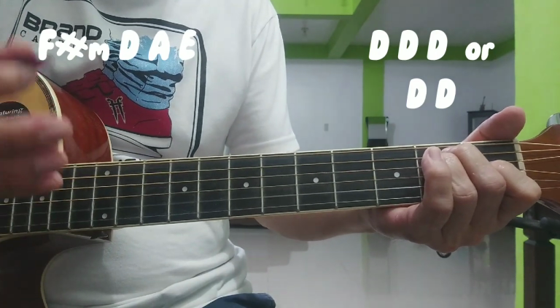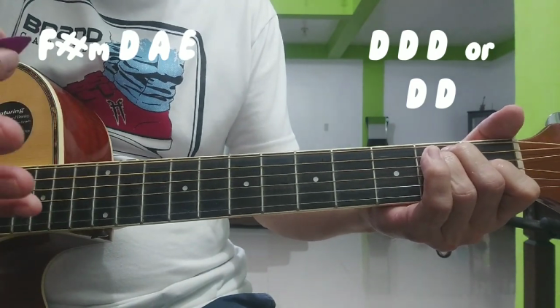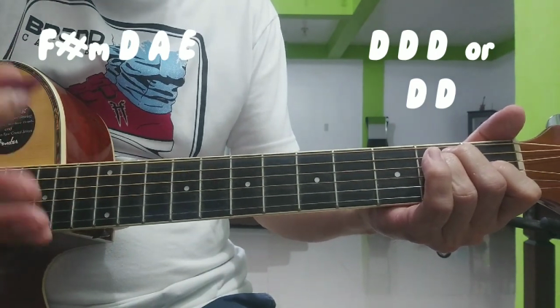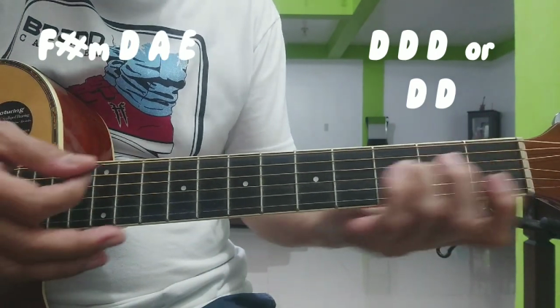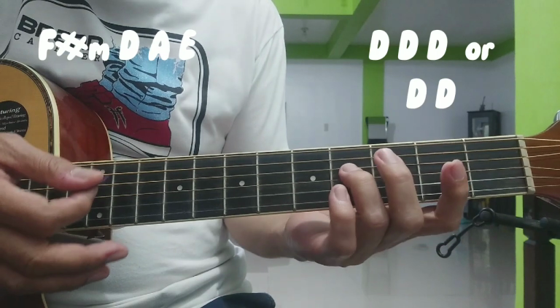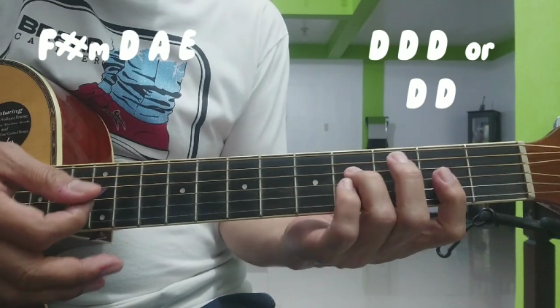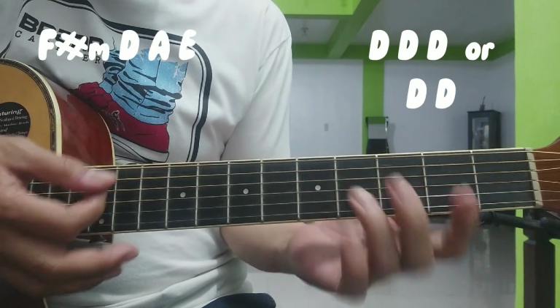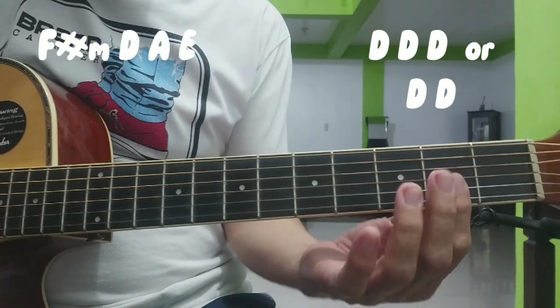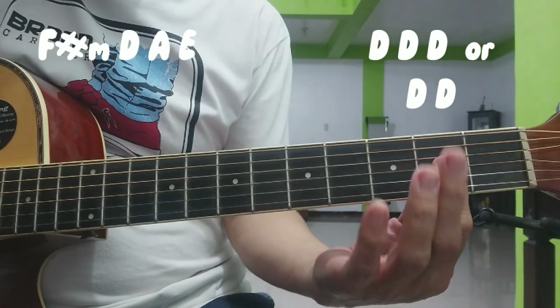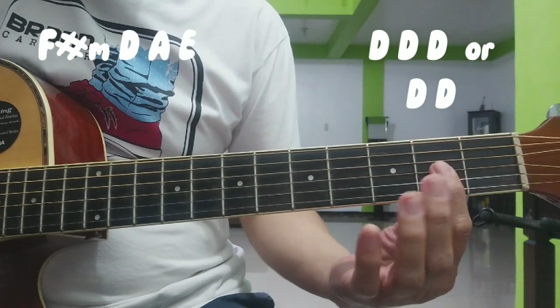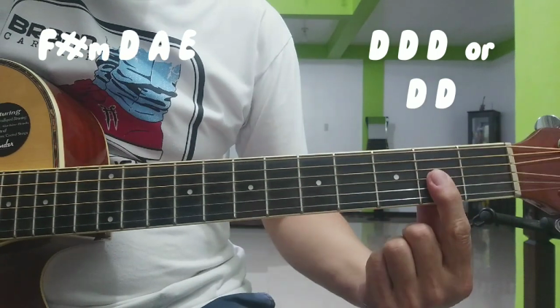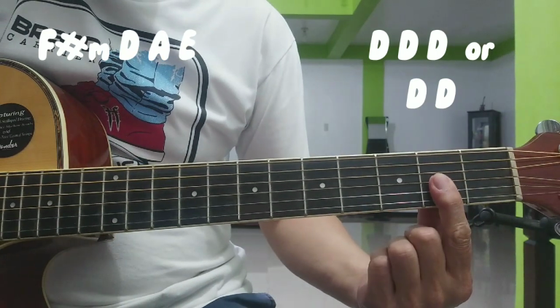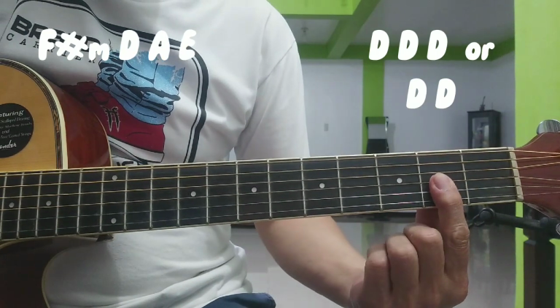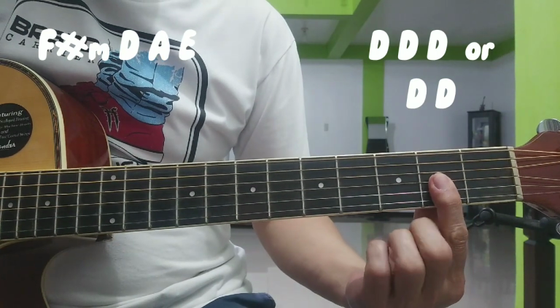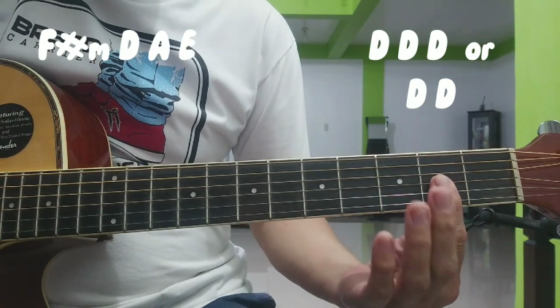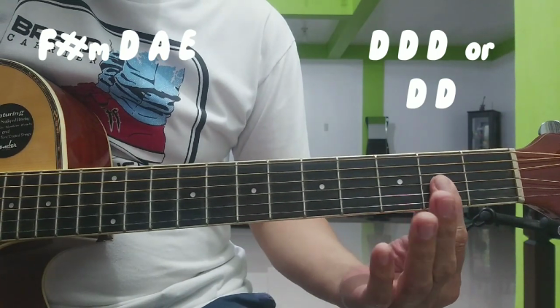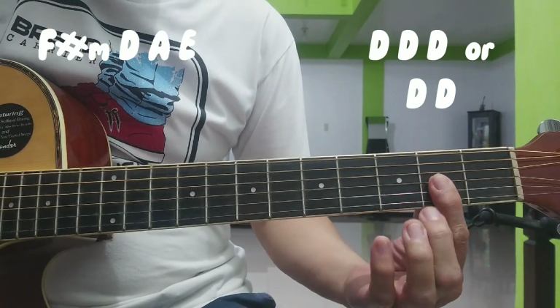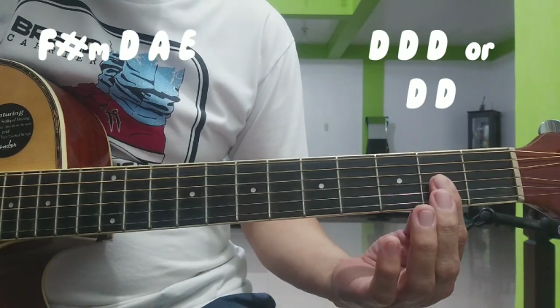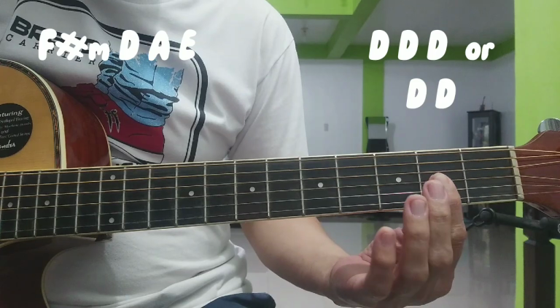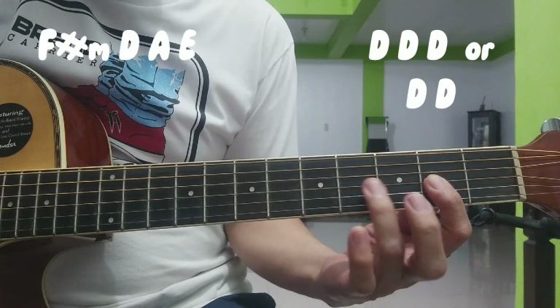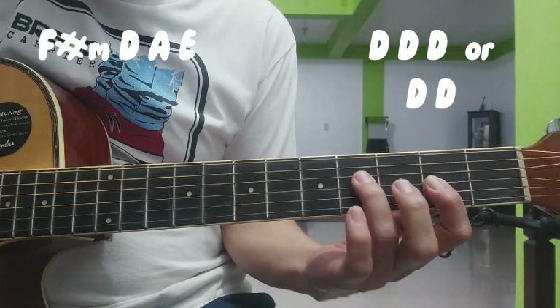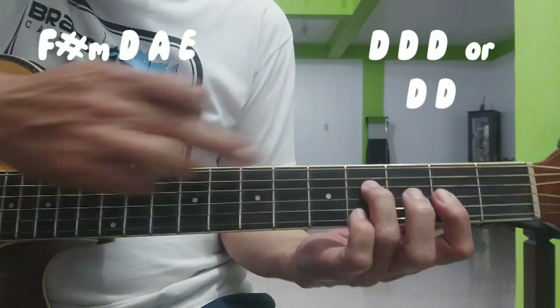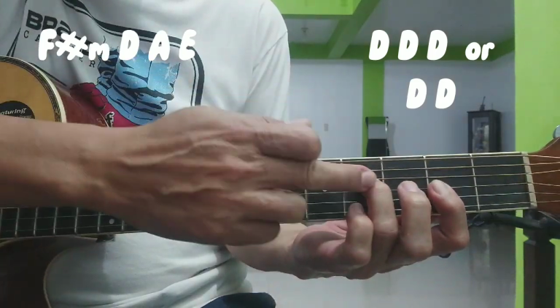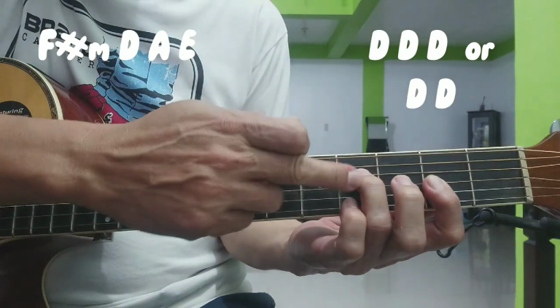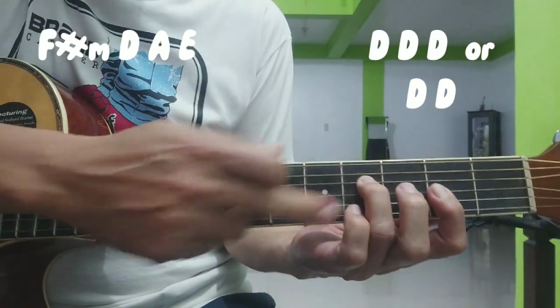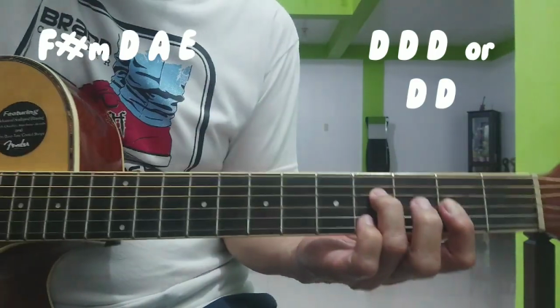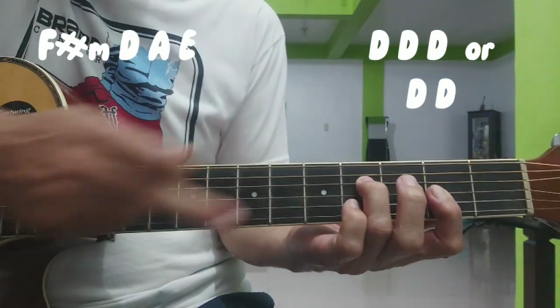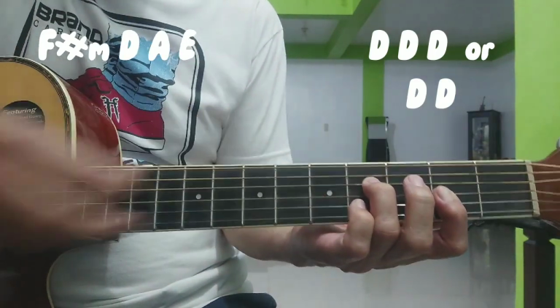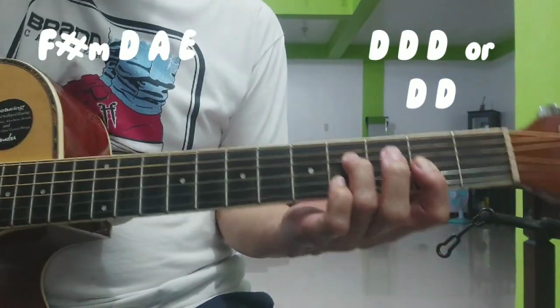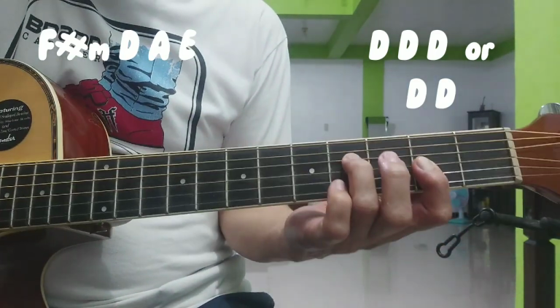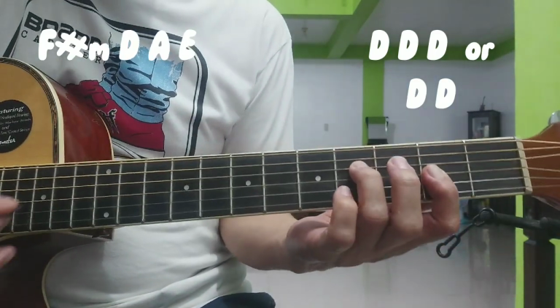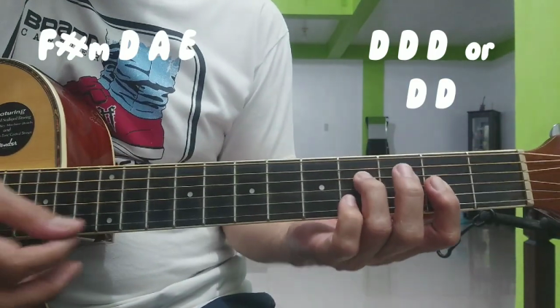So ang shortcut natin ay ito — yung tatlong strings rito, 1, 2, 3 sa 2nd fret. Sa number 4 string, number 4 fret — yung ring finger.